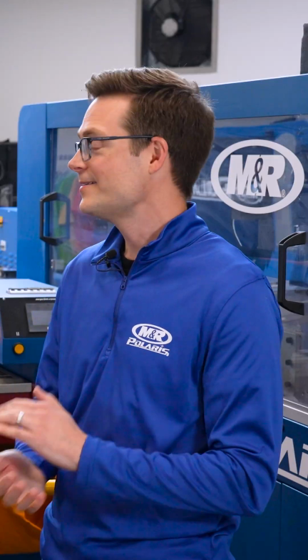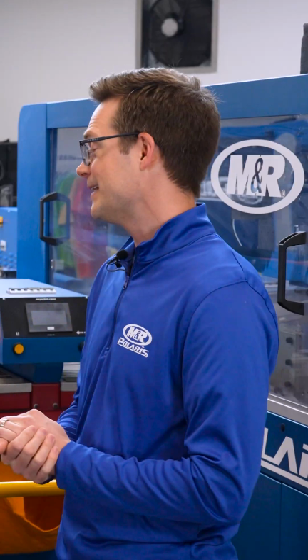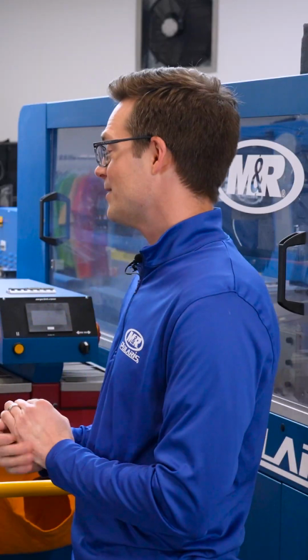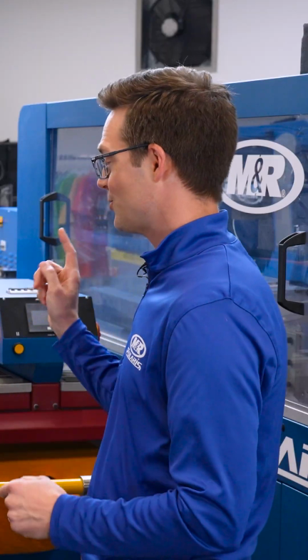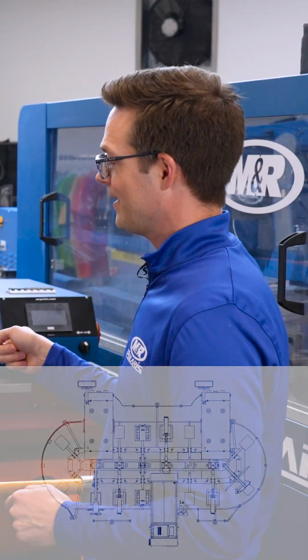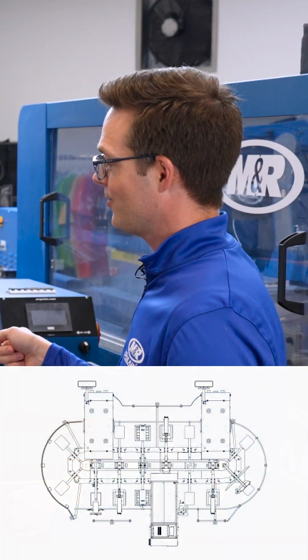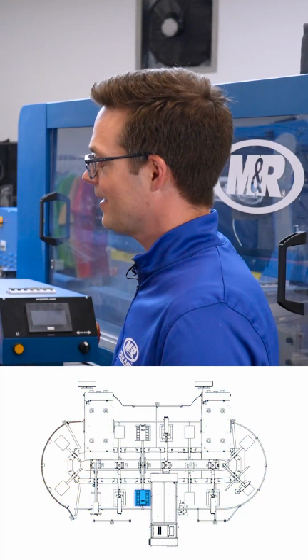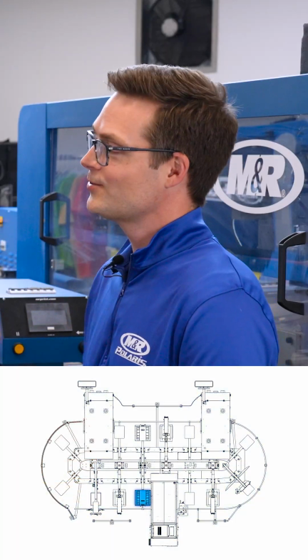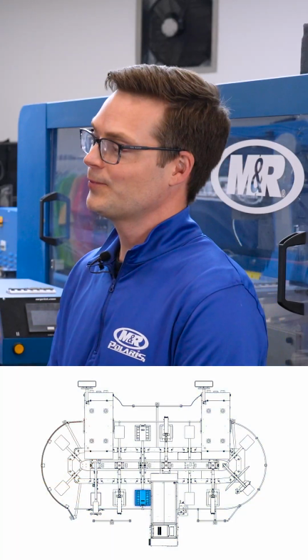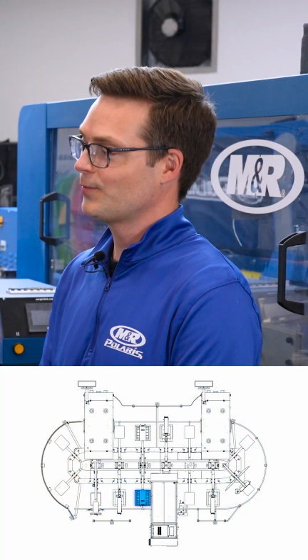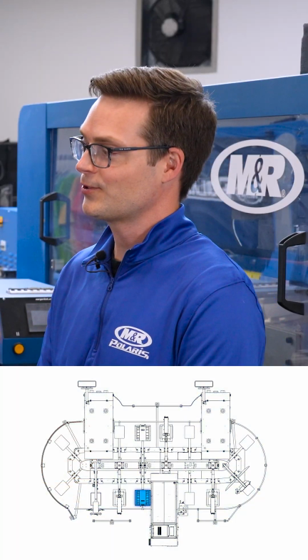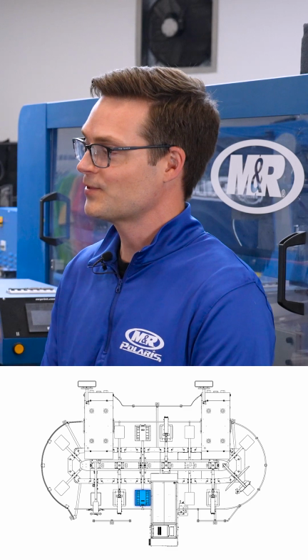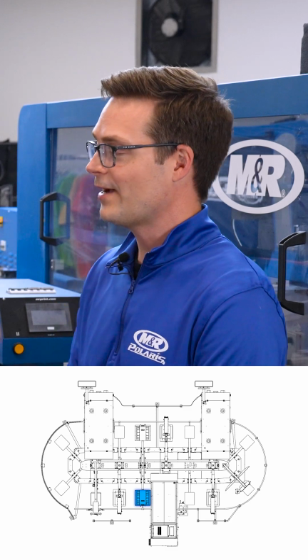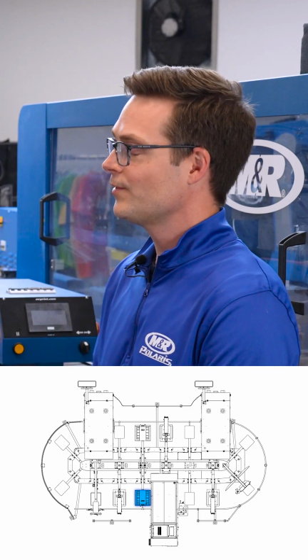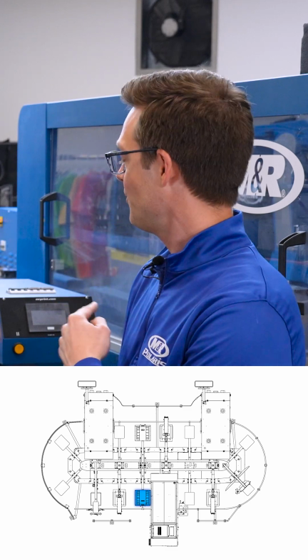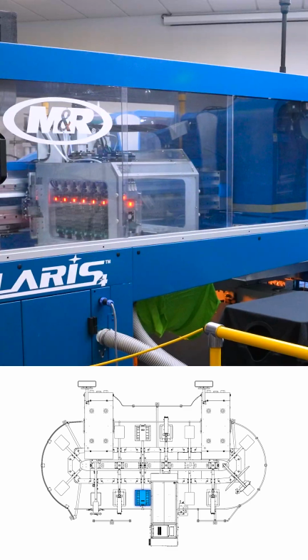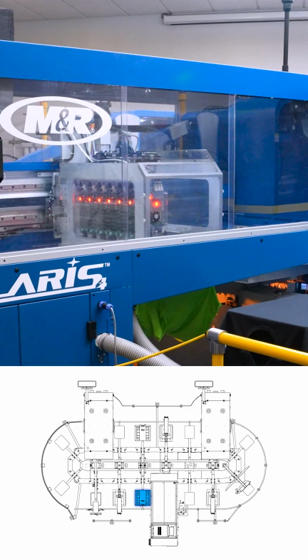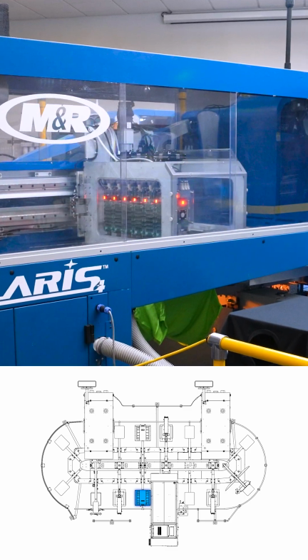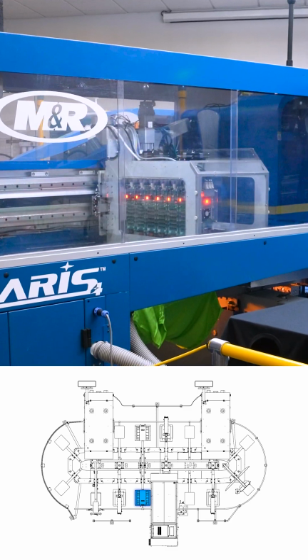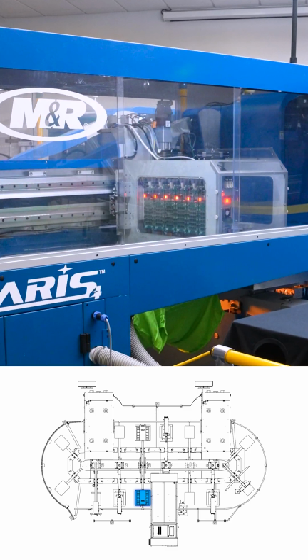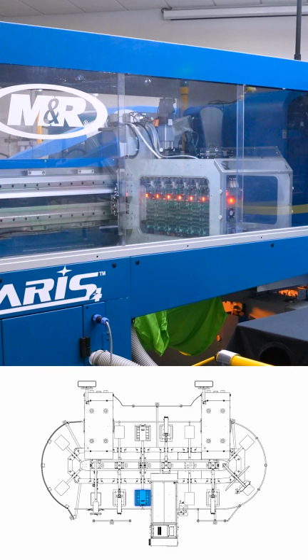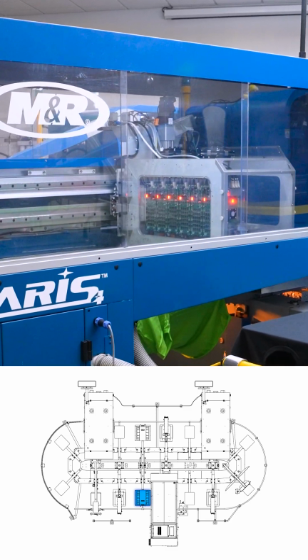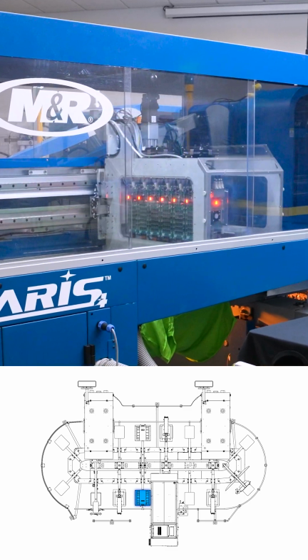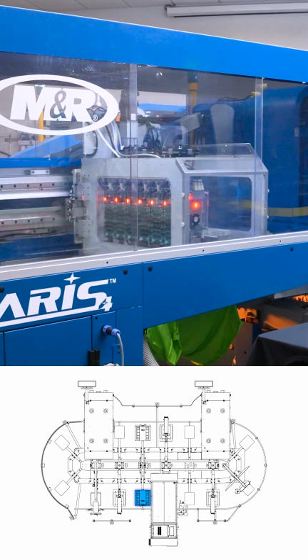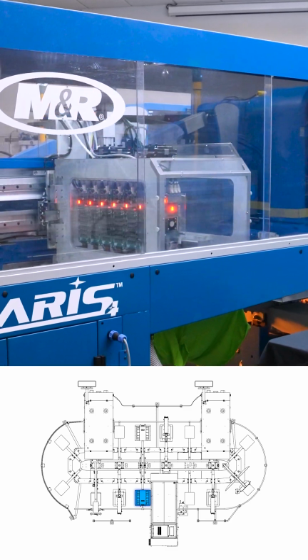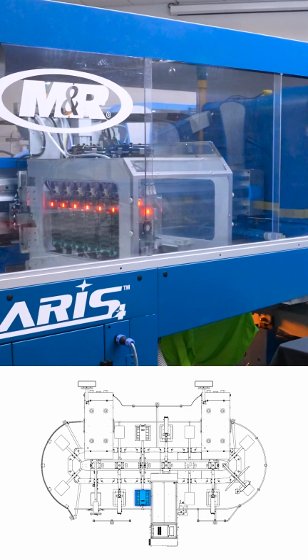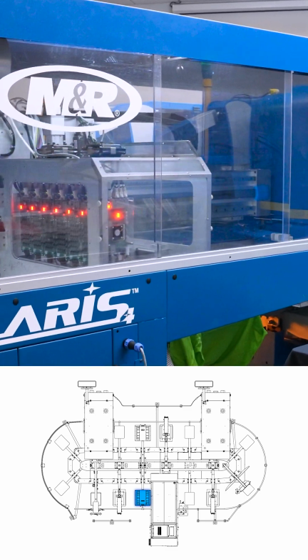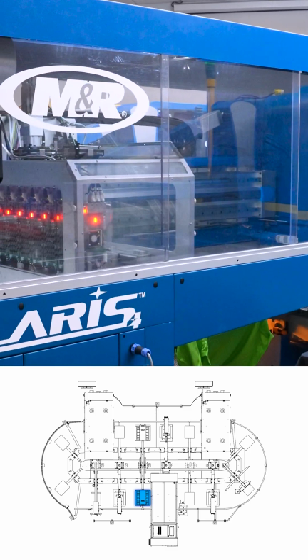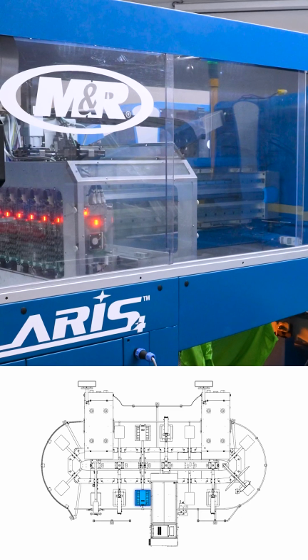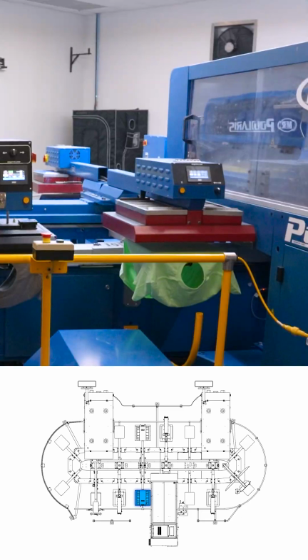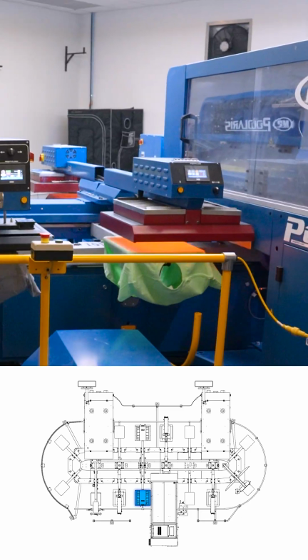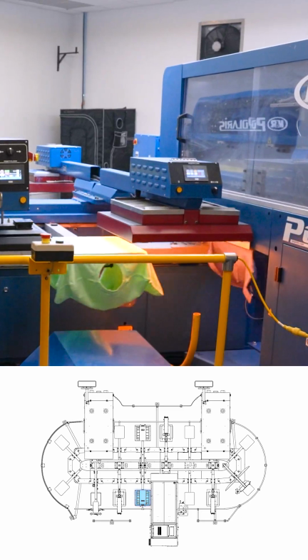The second heat press, which is right here, is used to help cure the pre-treat. After we've applied pre-treat using the S4 system, we need to drive off that initial moisture, which we use the flash for.